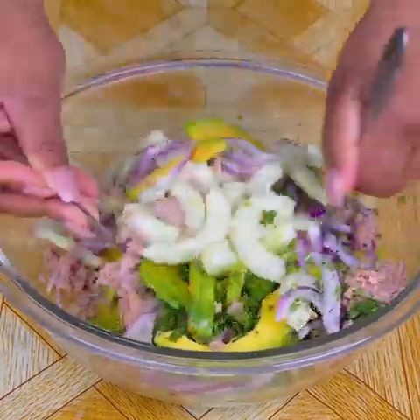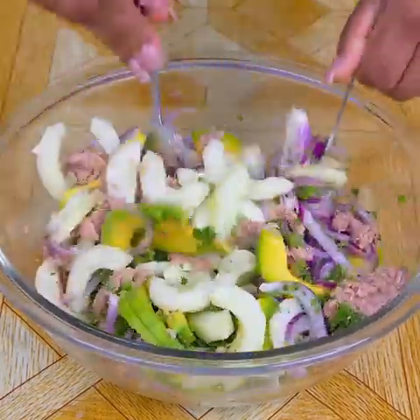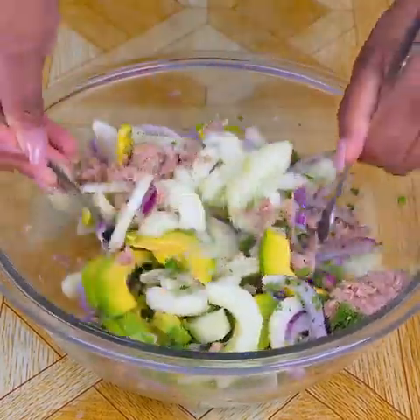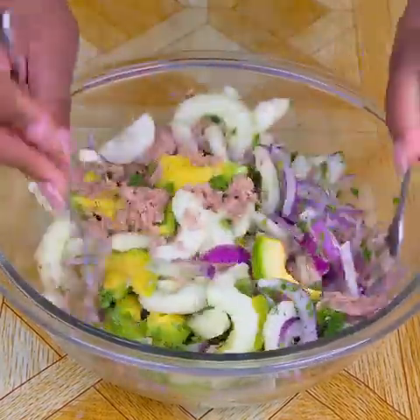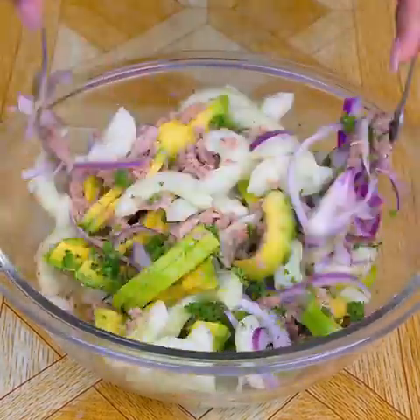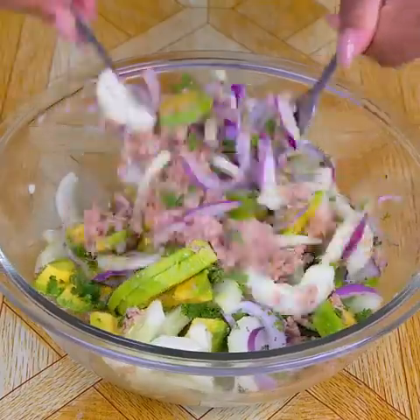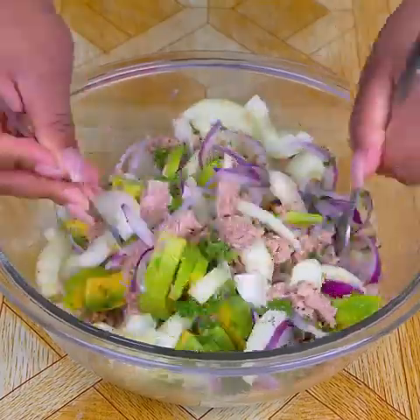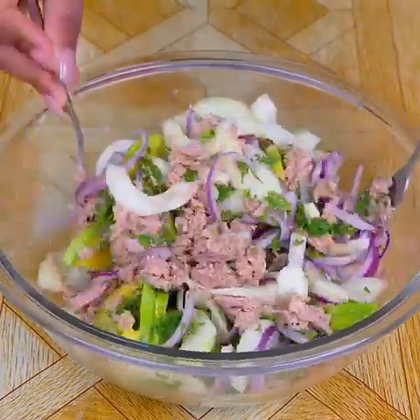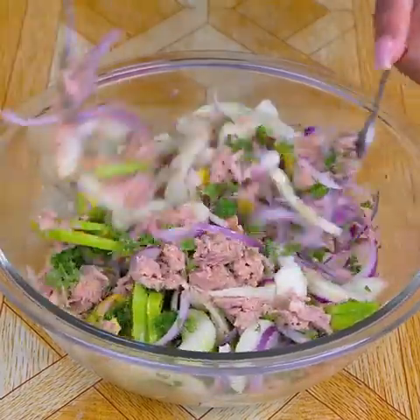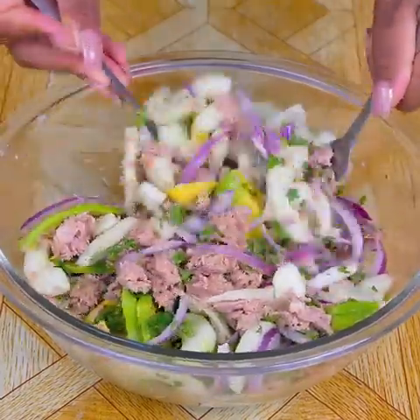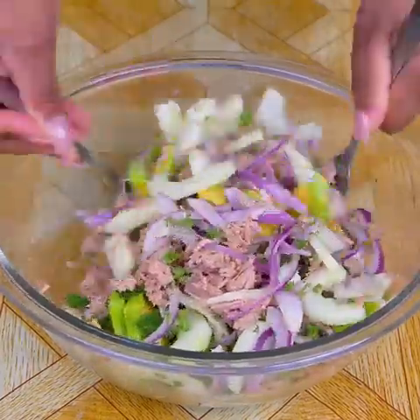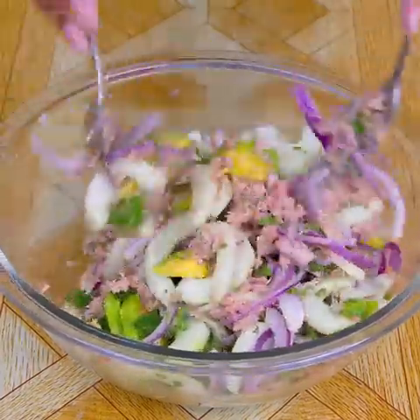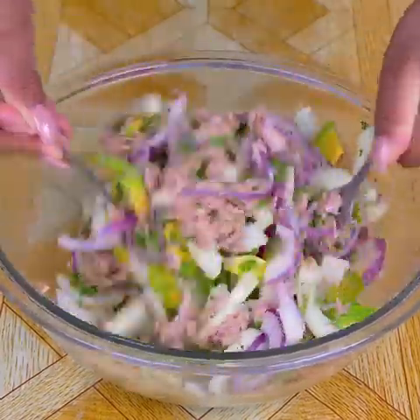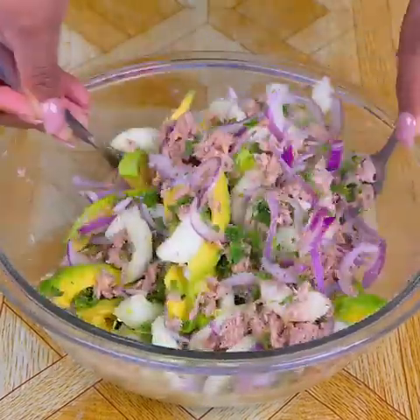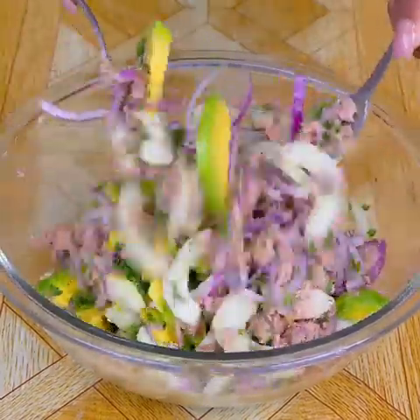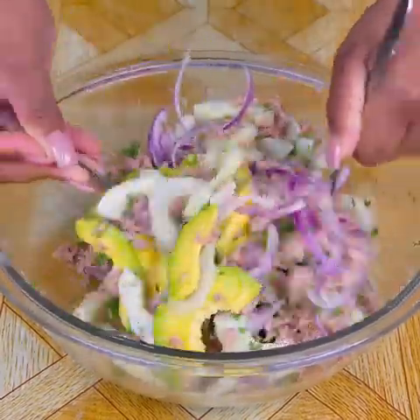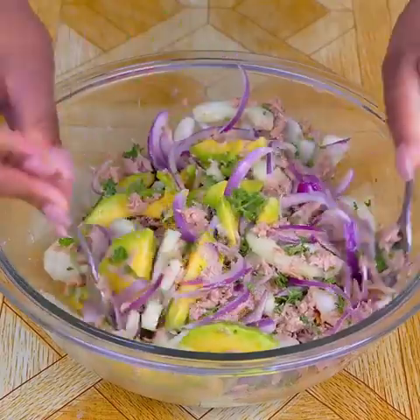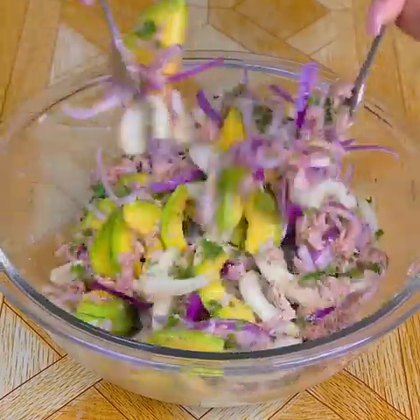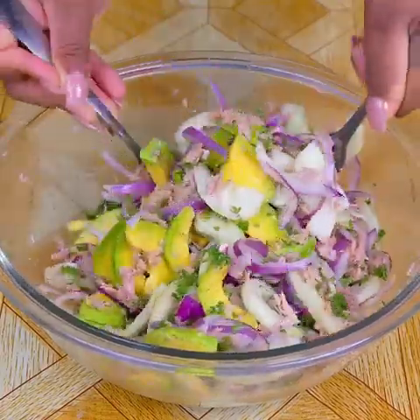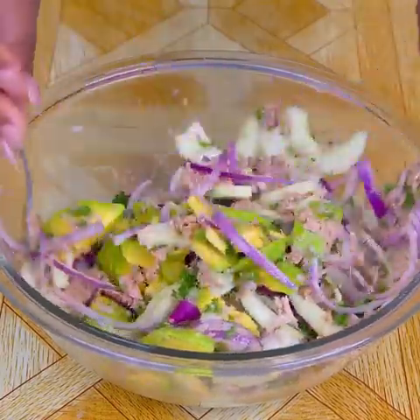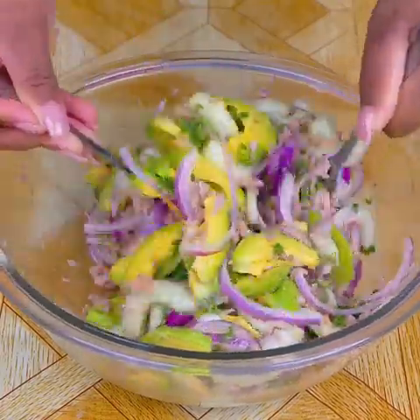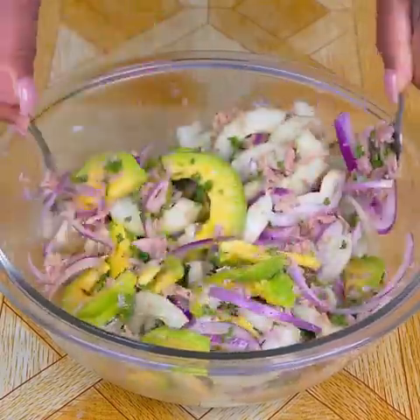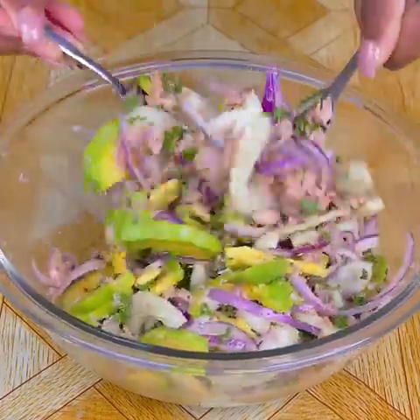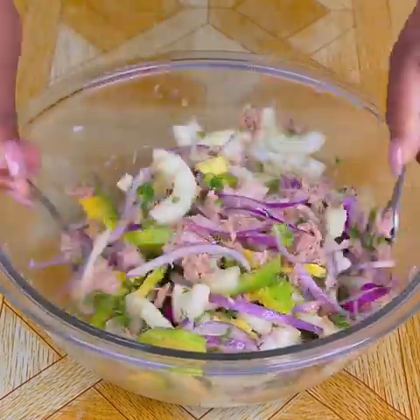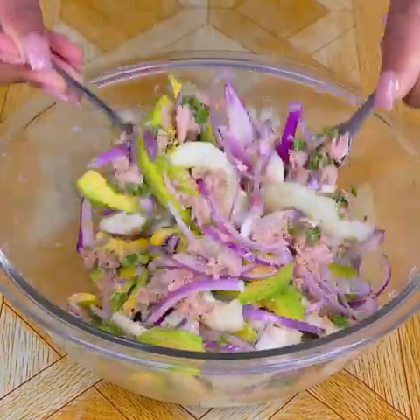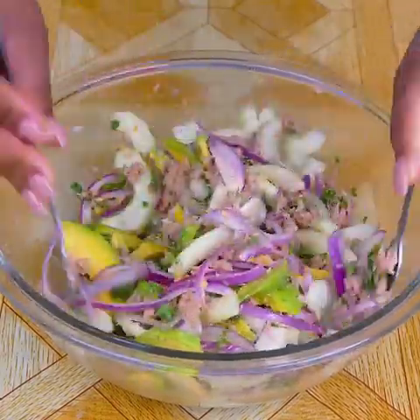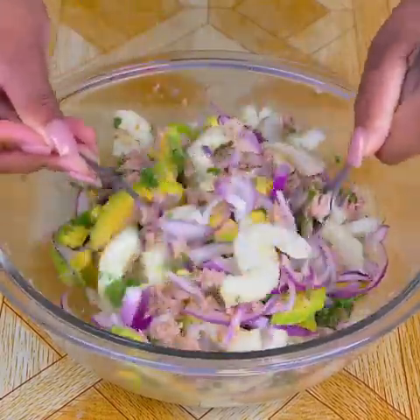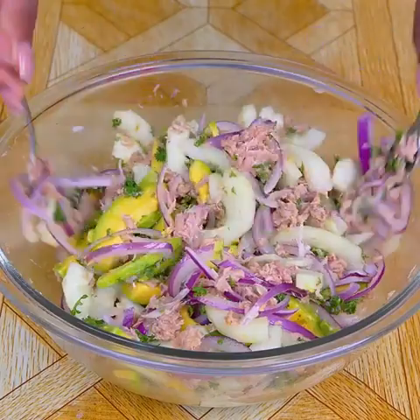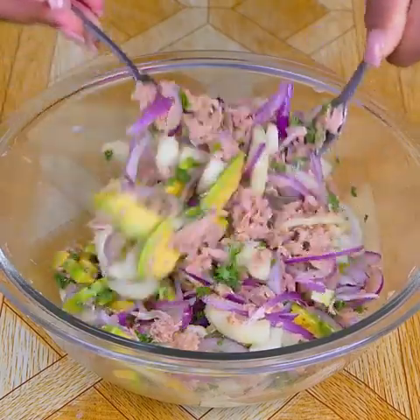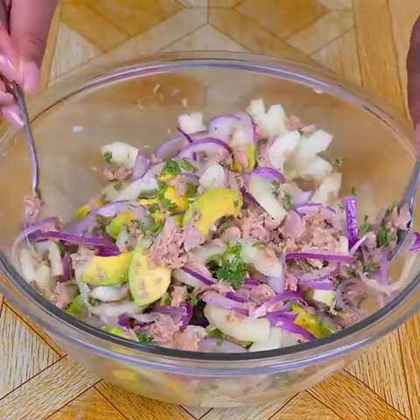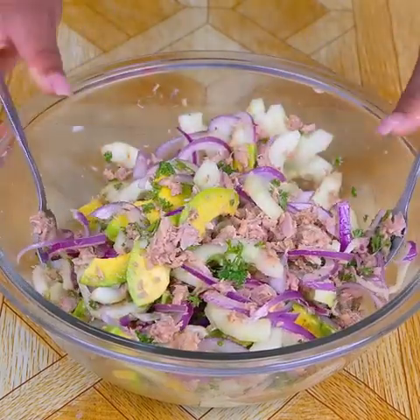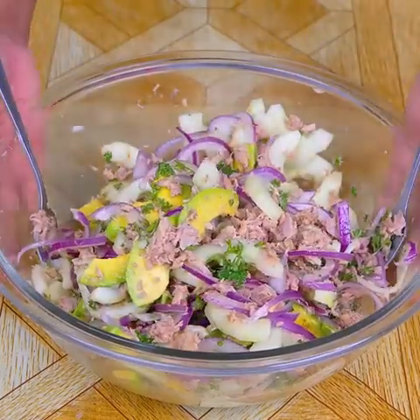Meanwhile, I would like to know from what country or city you are watching us, to send you a special greeting in the next recipe. The greeting in today's recipe is for Maria Nava from Peru, and Lucy Ortiz from Cuba. Thank you very much for always watching and enjoying our recipes.